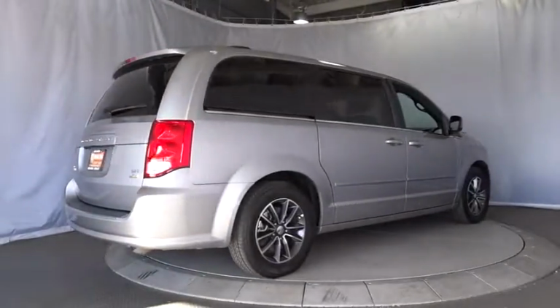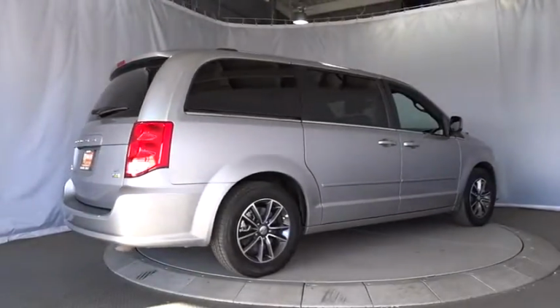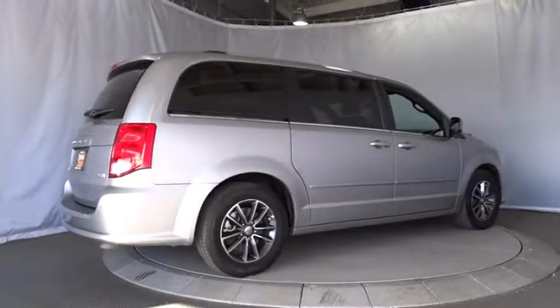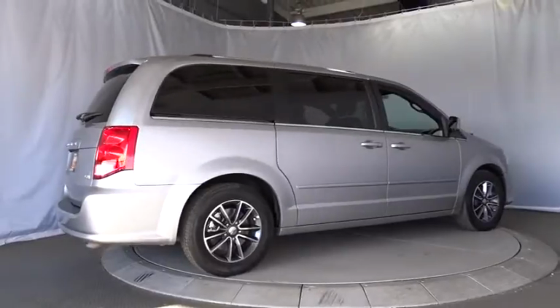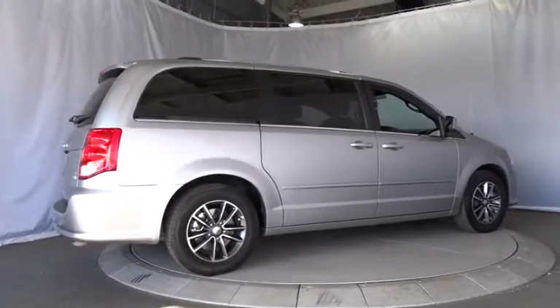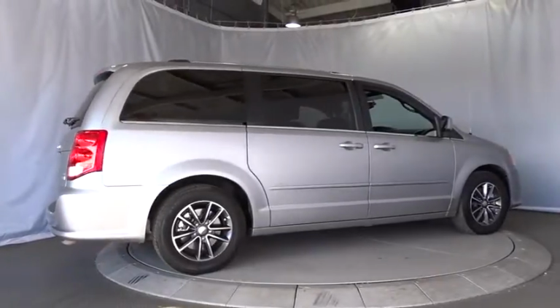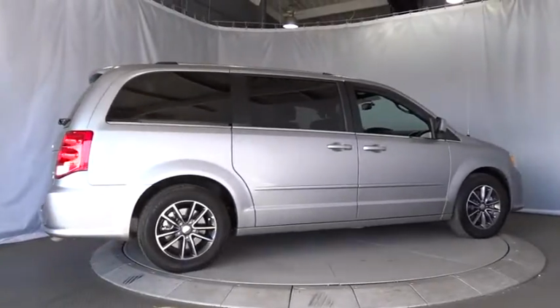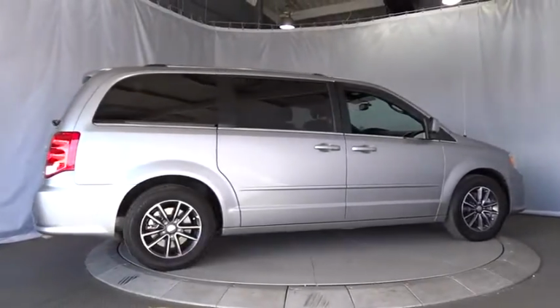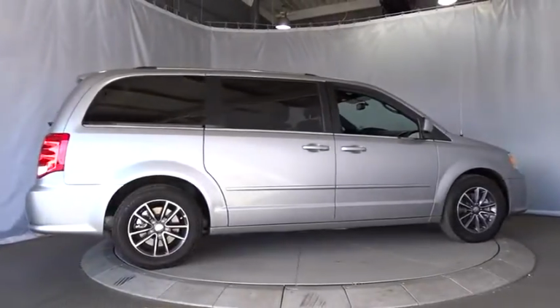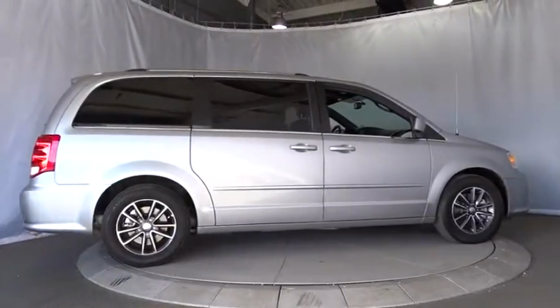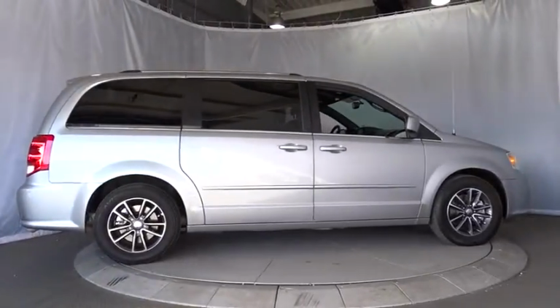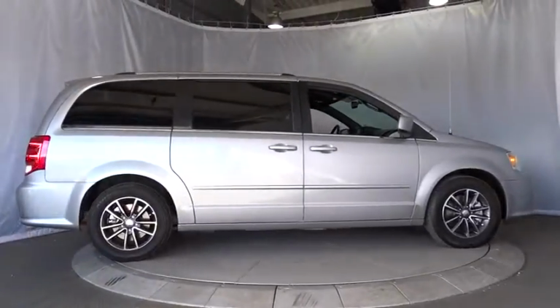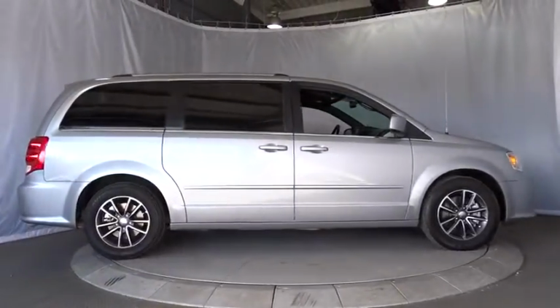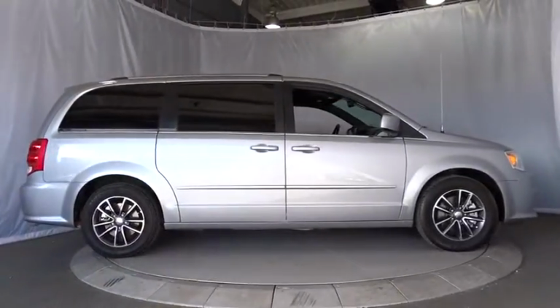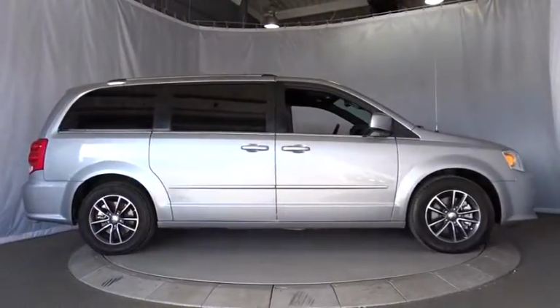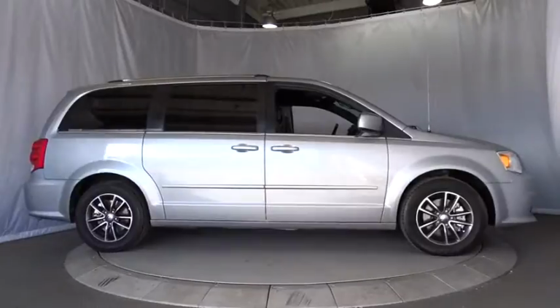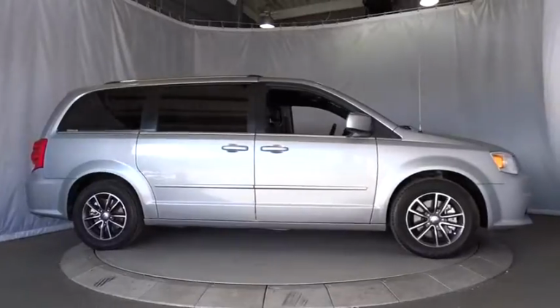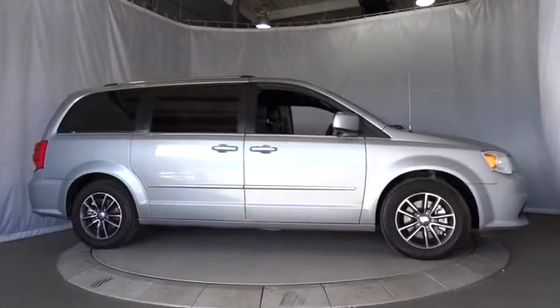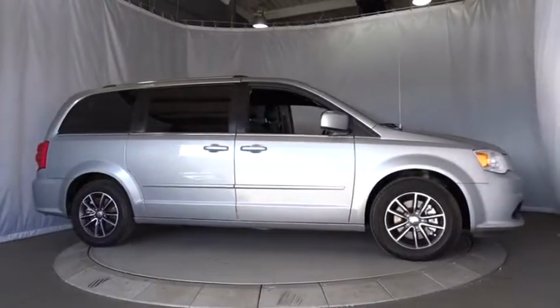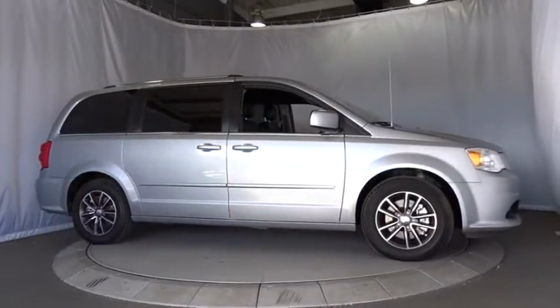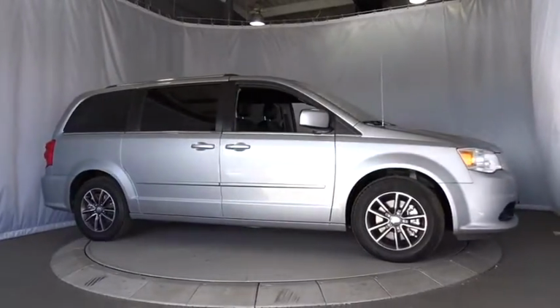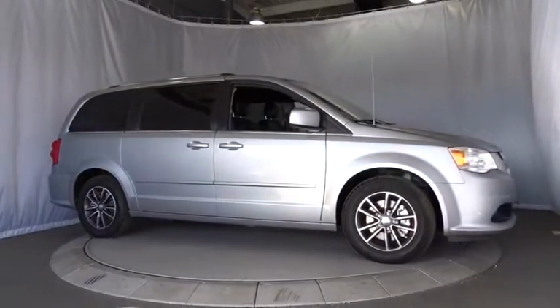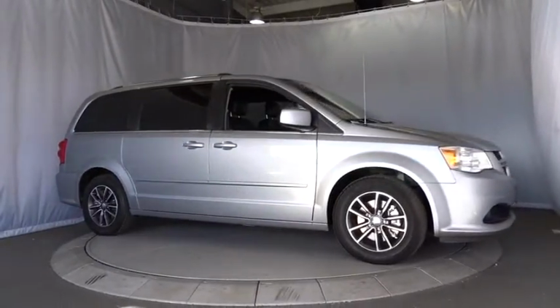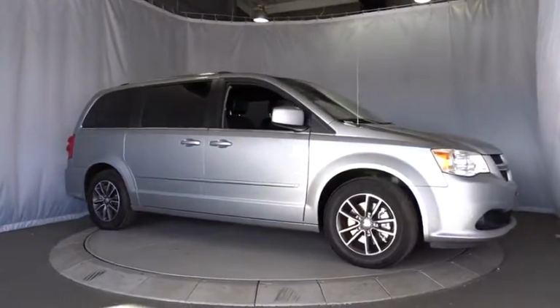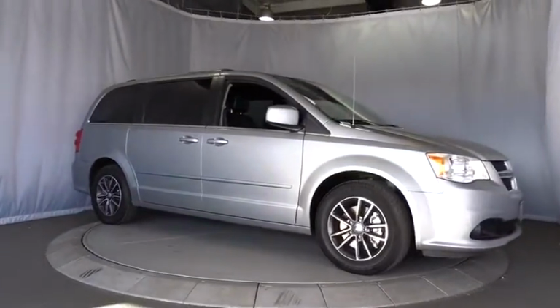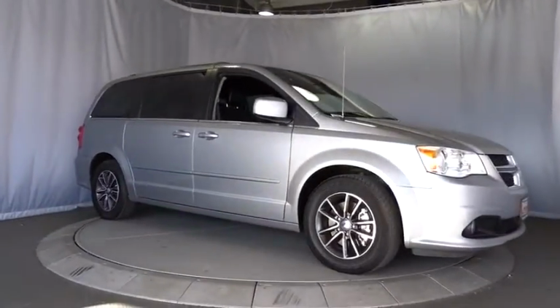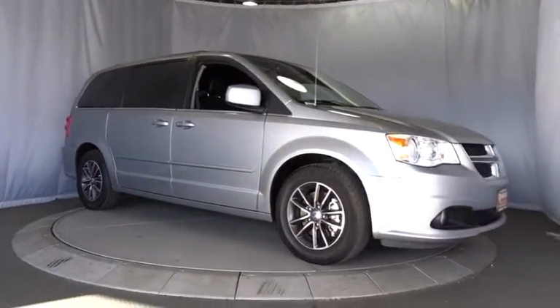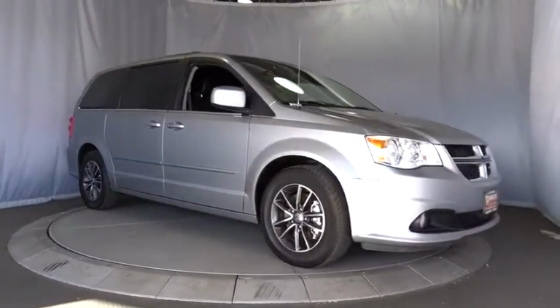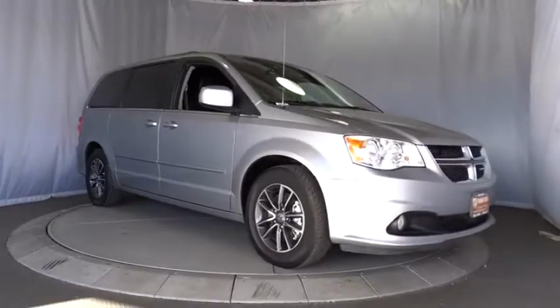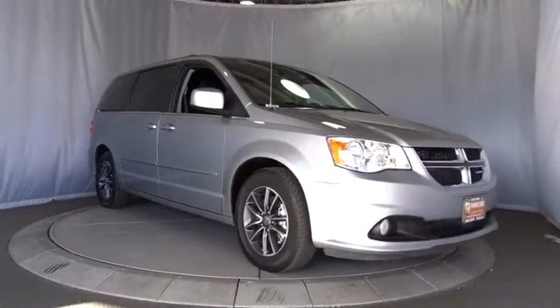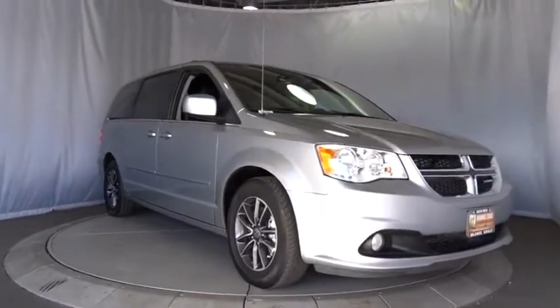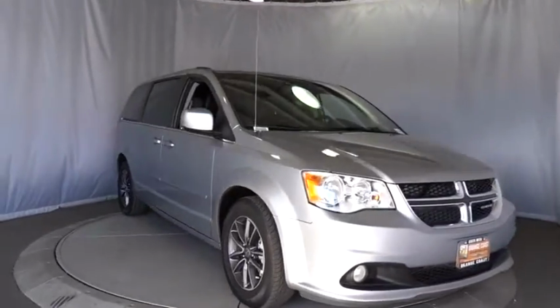Power steering, aluminum wheels, hard disk drive media storage, four-wheel disc brakes, cruise control, floor mats, rear defrost, AM-FM stereo radio, front wheel drive, bucket seats, power door locks.